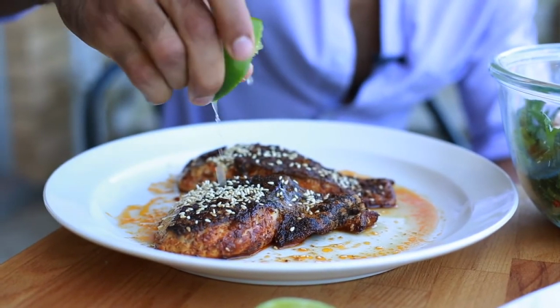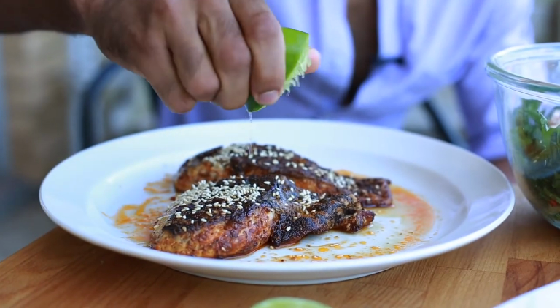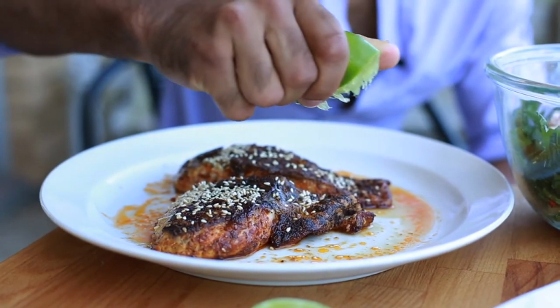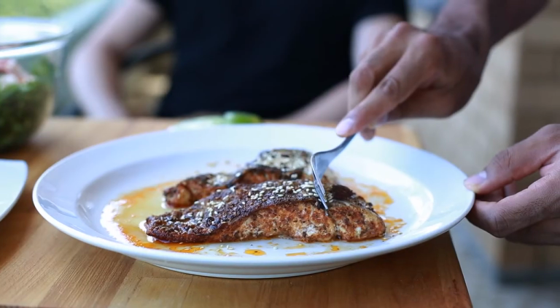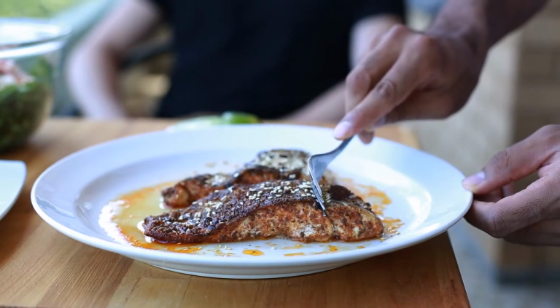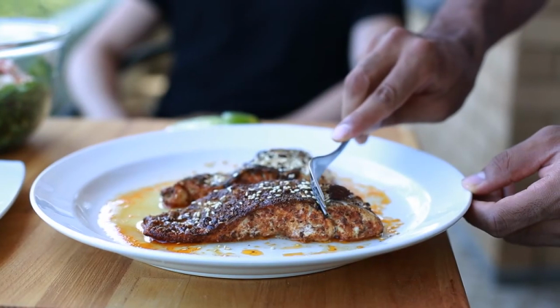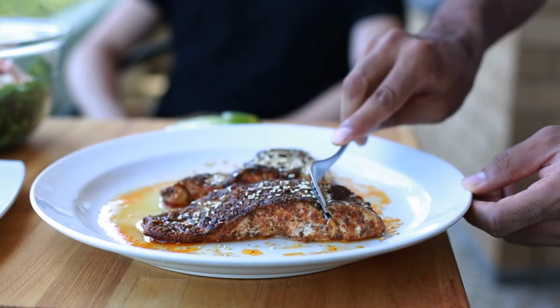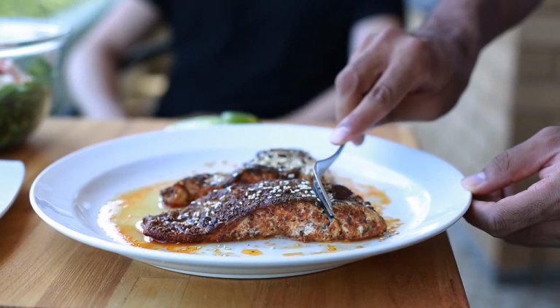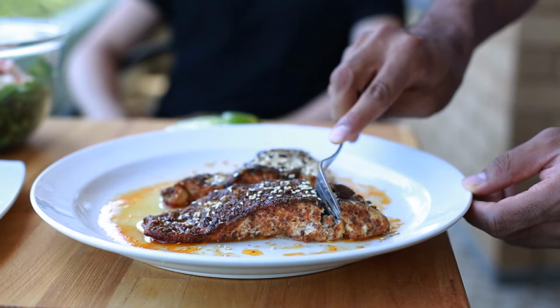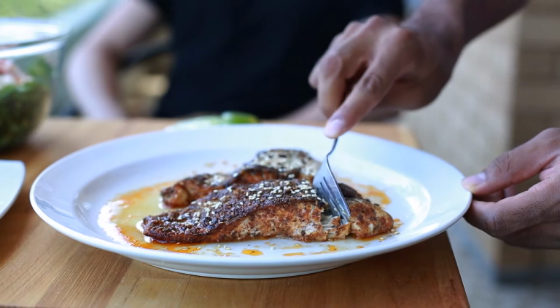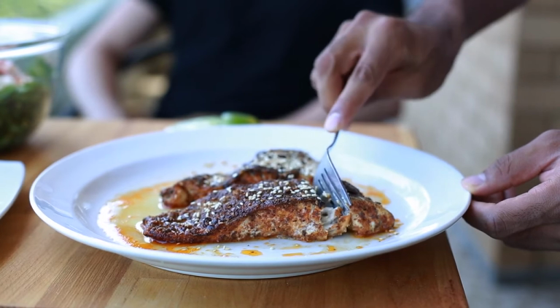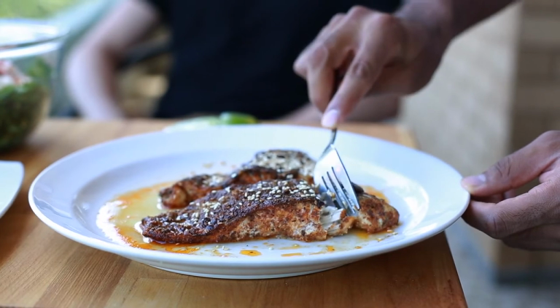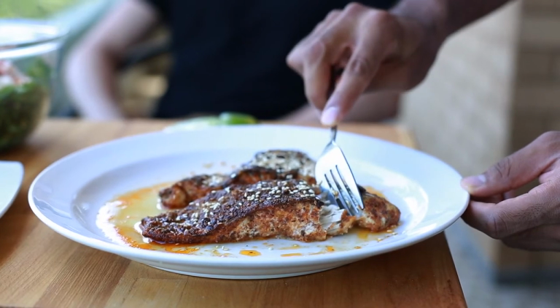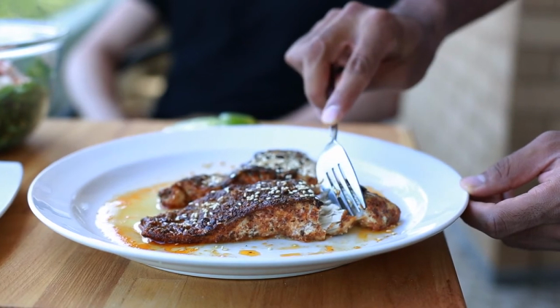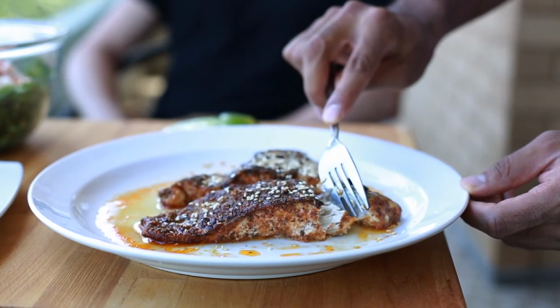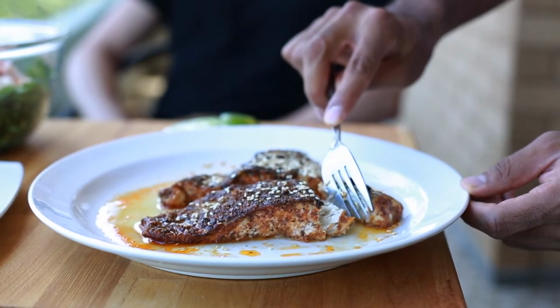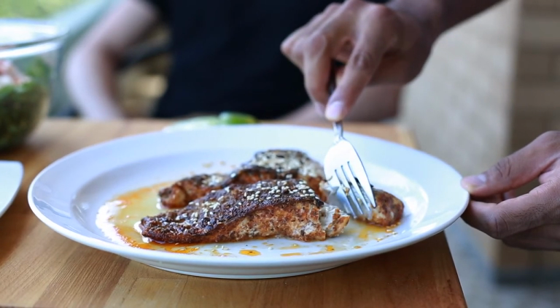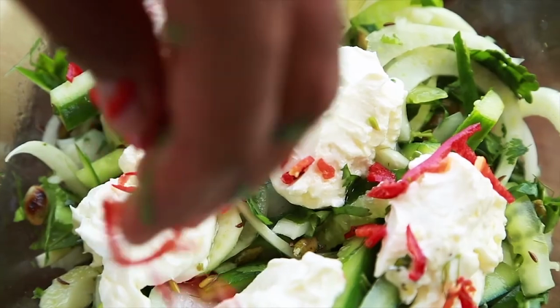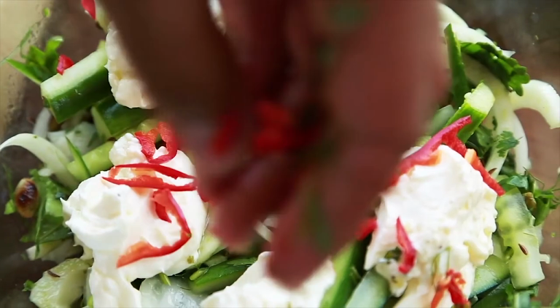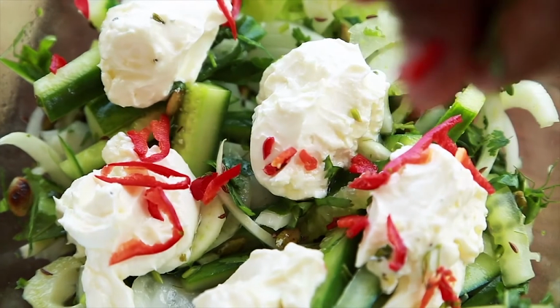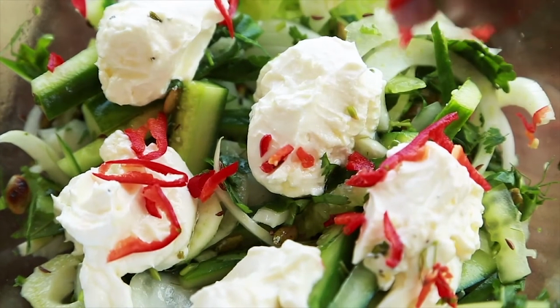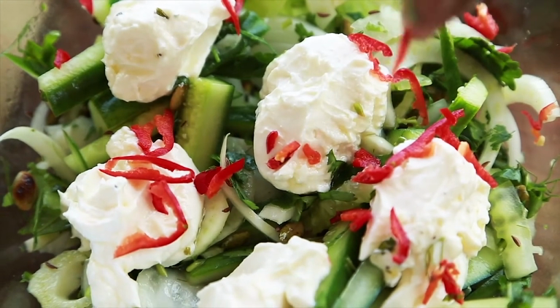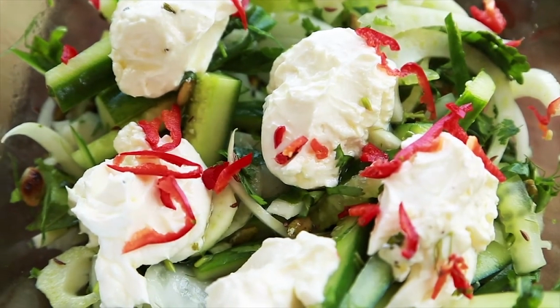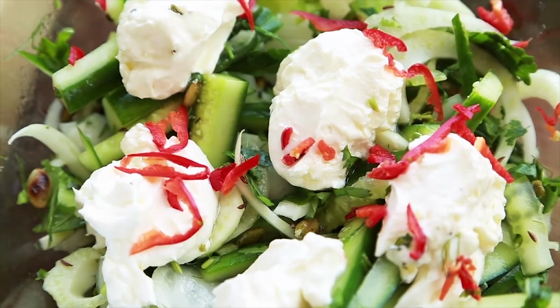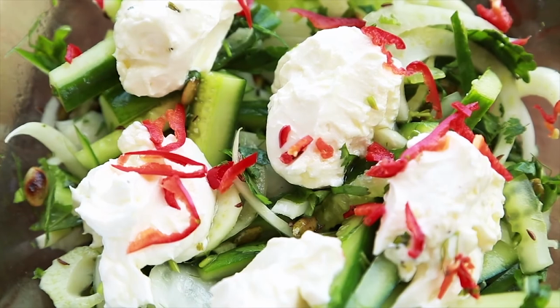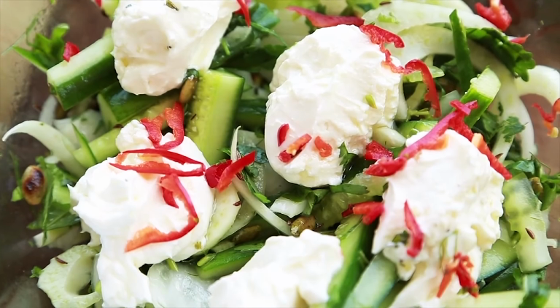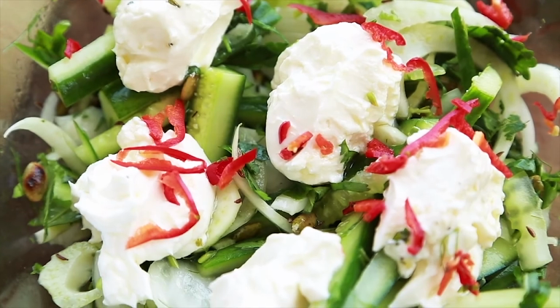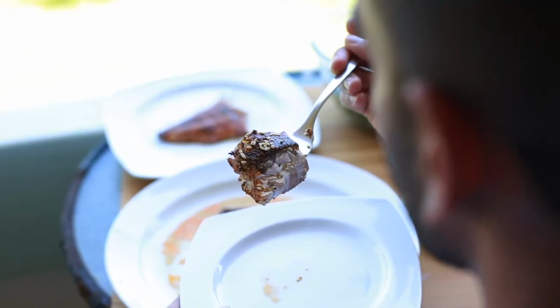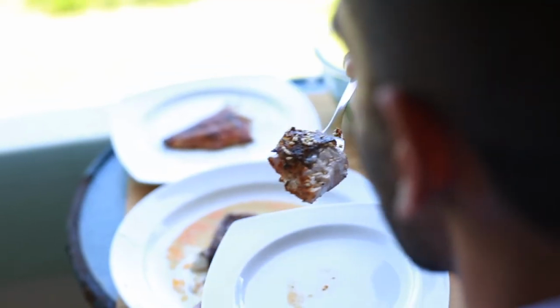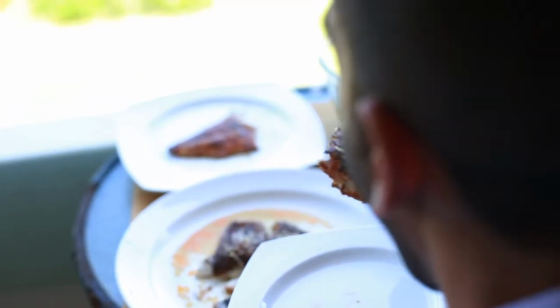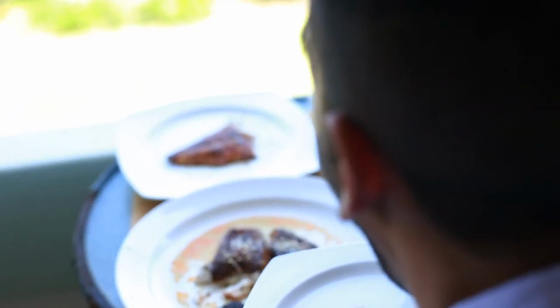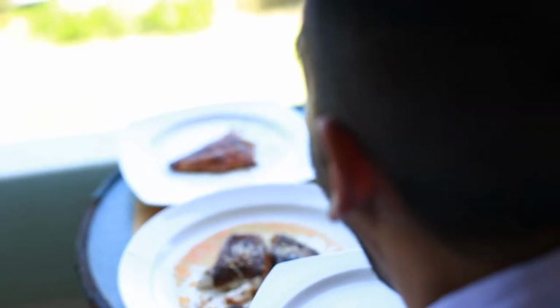I like to enjoy this meal on the balcony in Australia. I'll have this with a side of my Lebanese-inspired salad — the link is below.